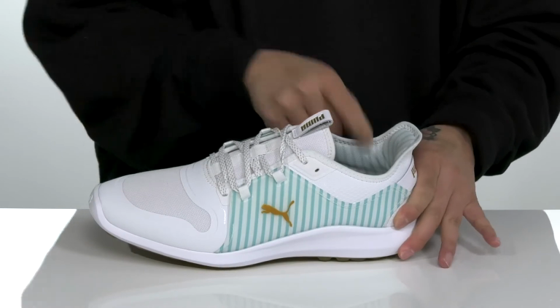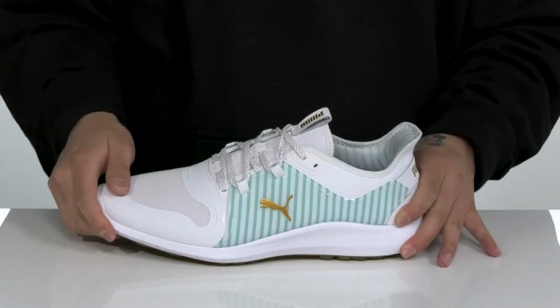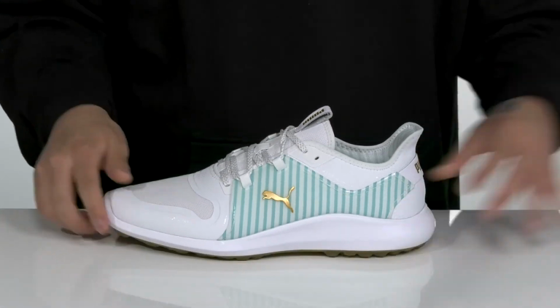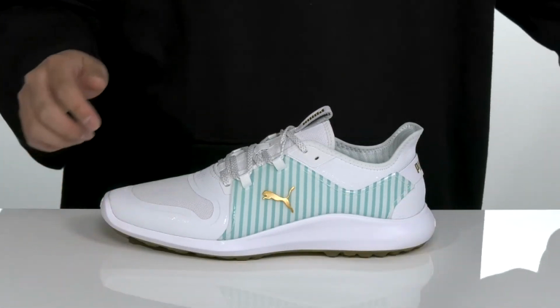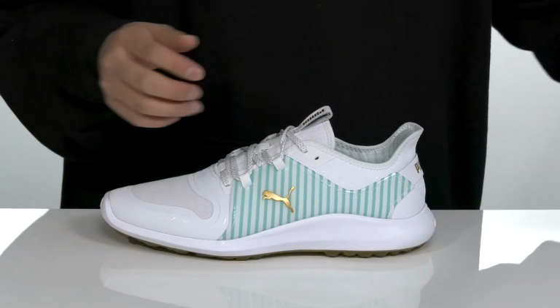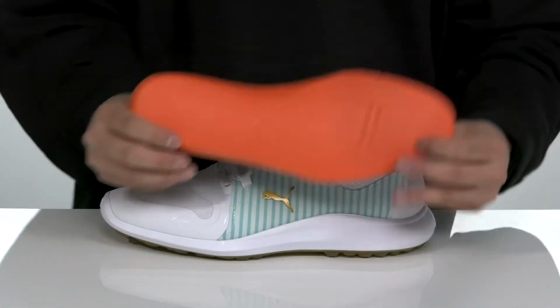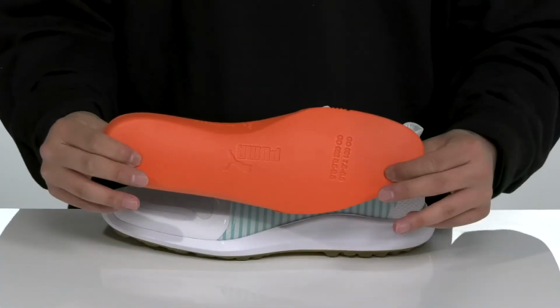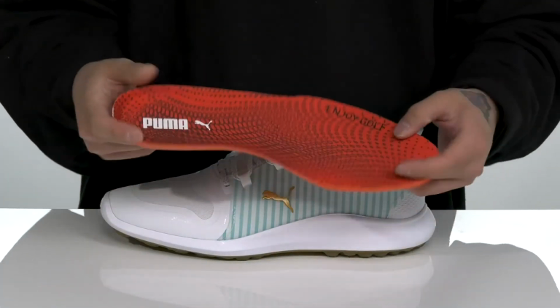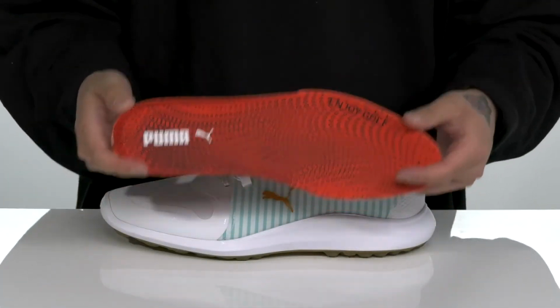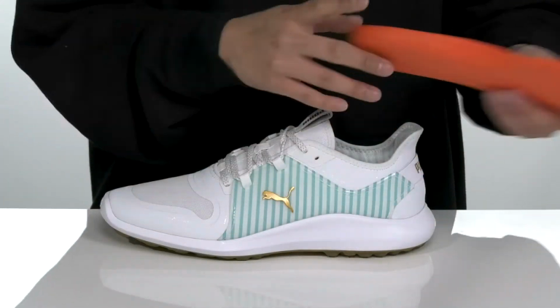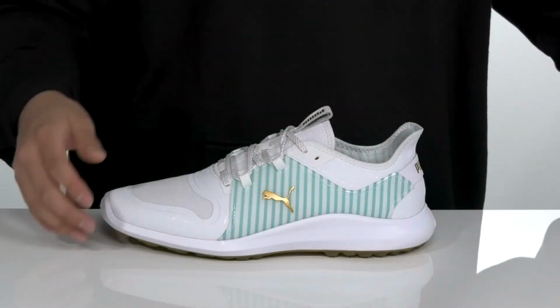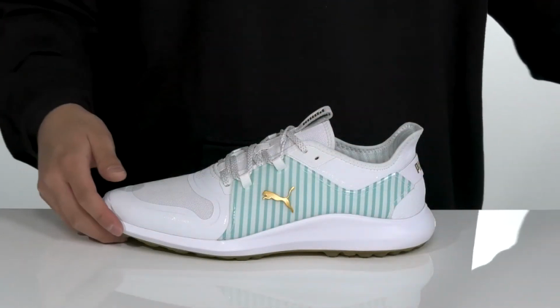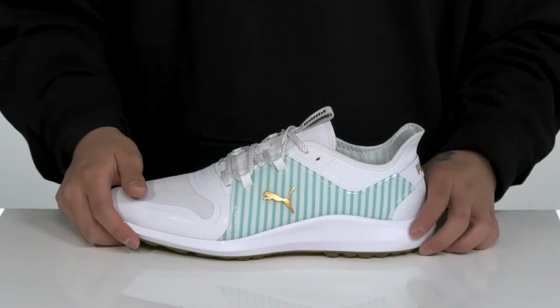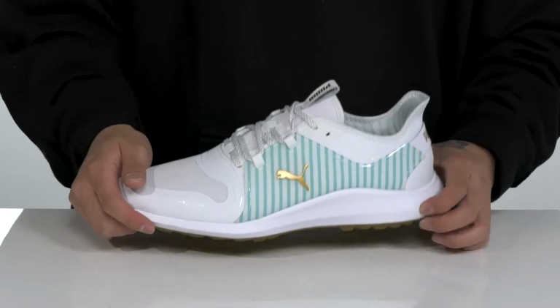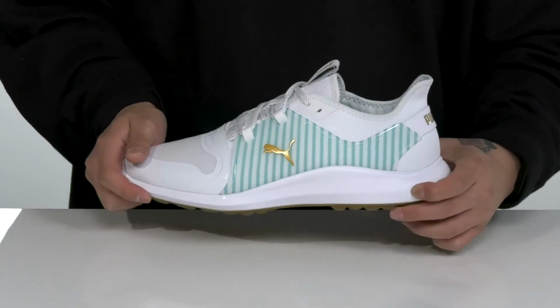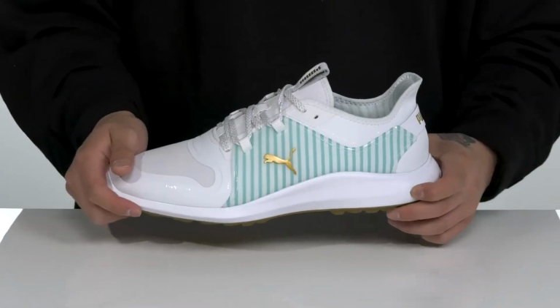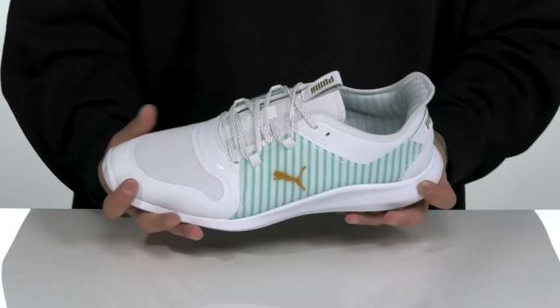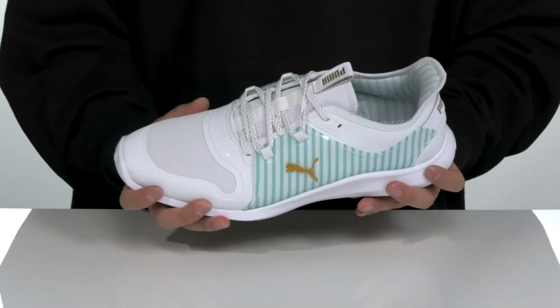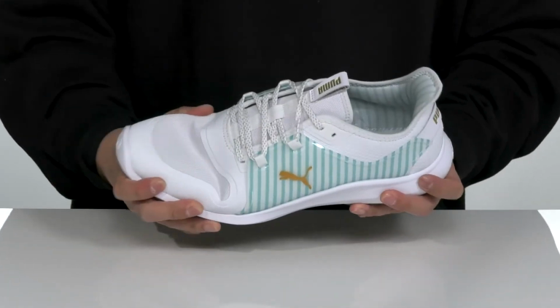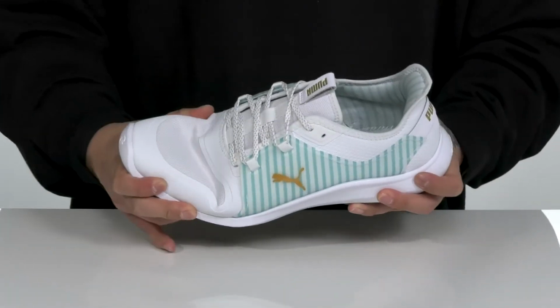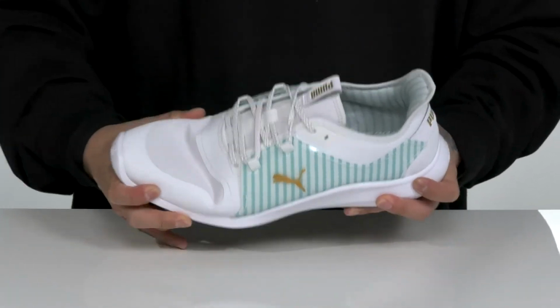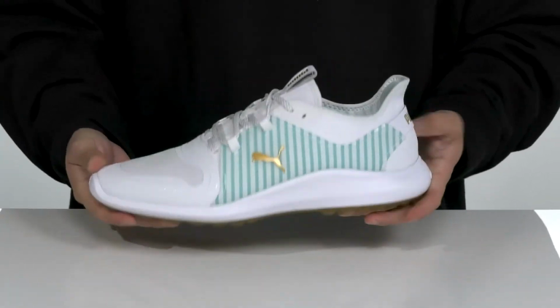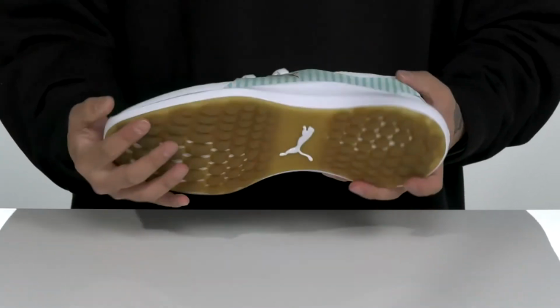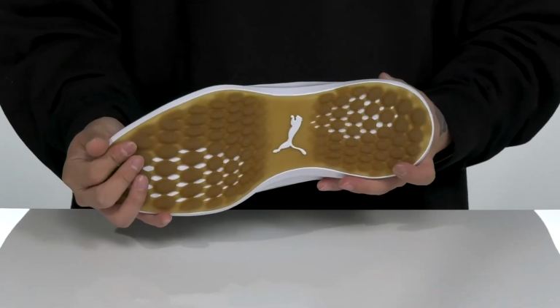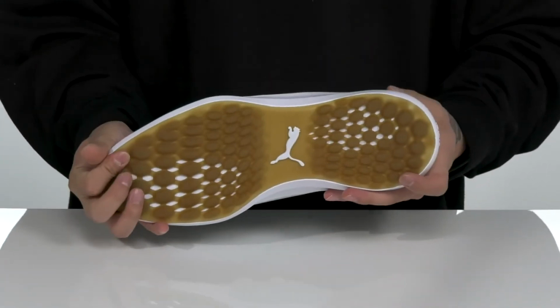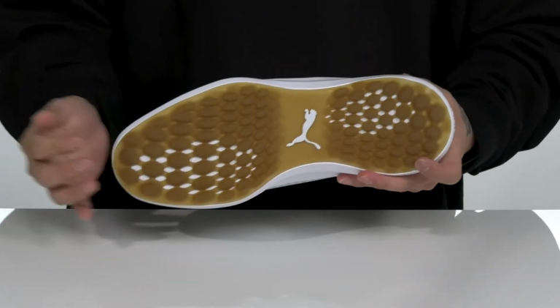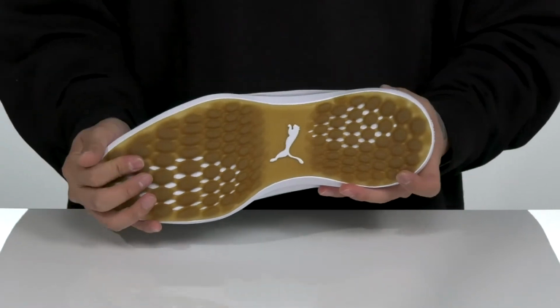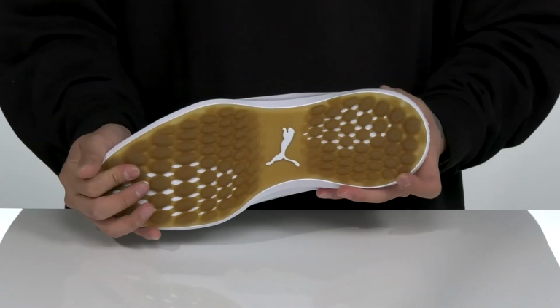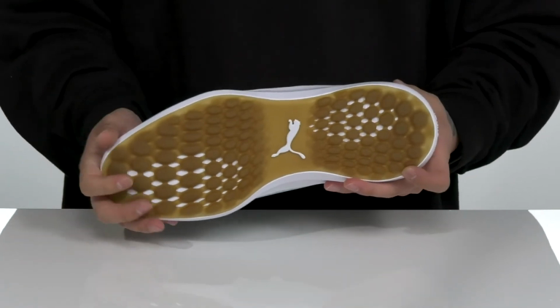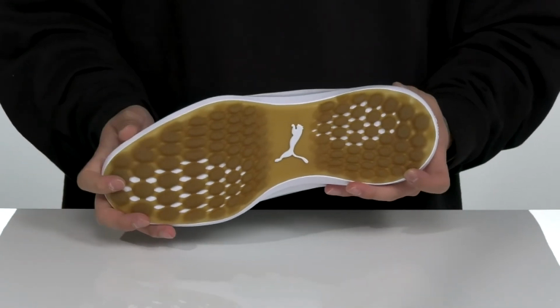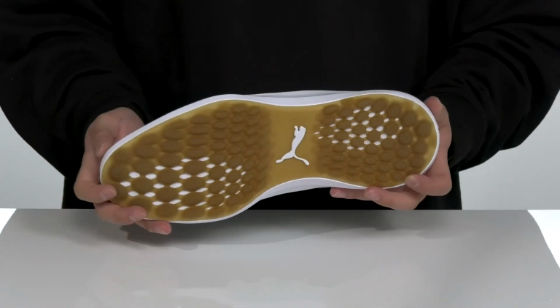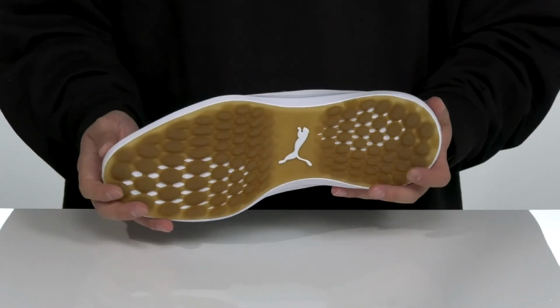A pull tab is located on the tongue, along with a soft quick-draw textile lining and a removable foam footbed. That works well with the lightweight shock-absorbing Ignite foam cushioning on the midsole. It's got a sturdy and flexible design, and a textured synthetic outsole to keep you stable out on the greens.